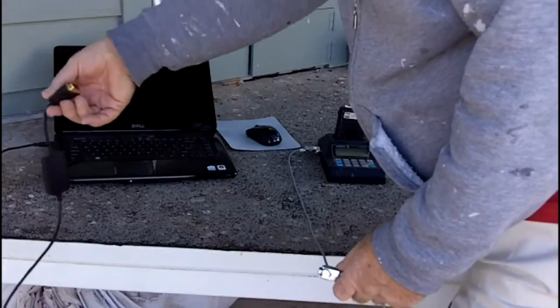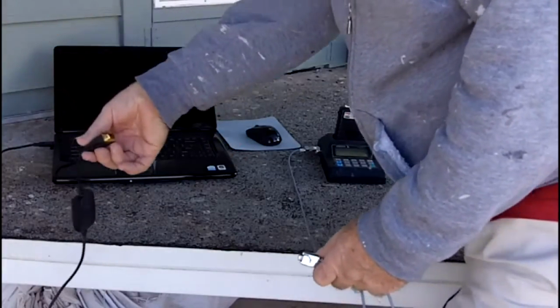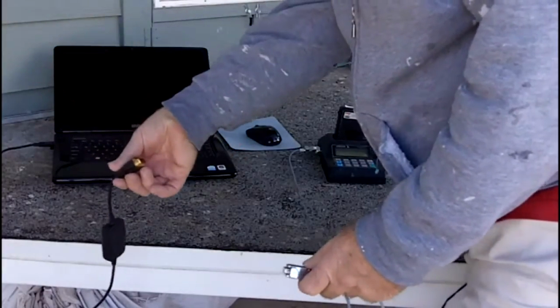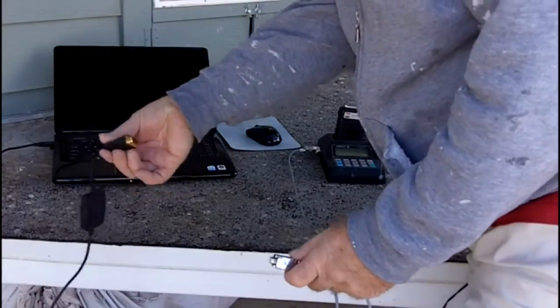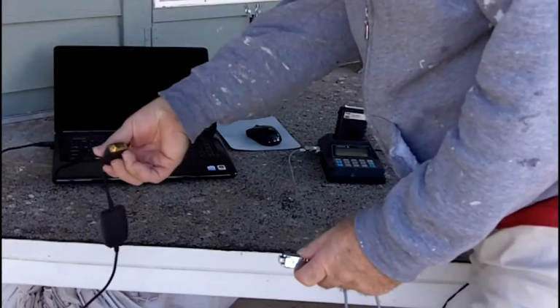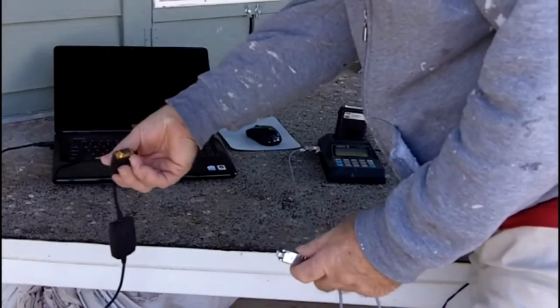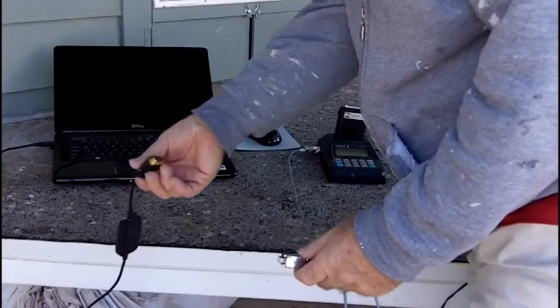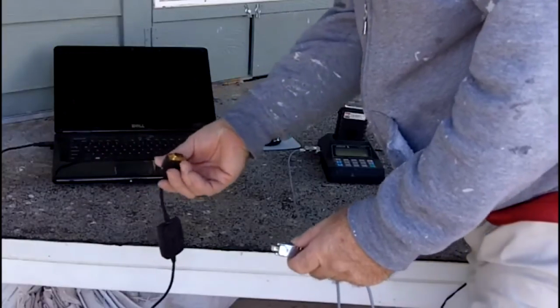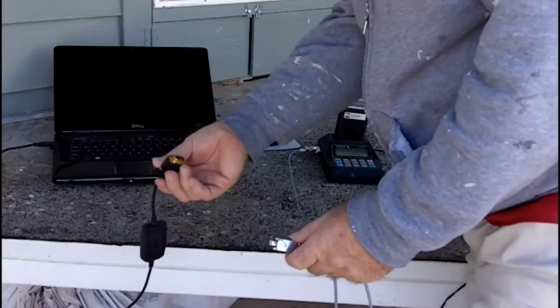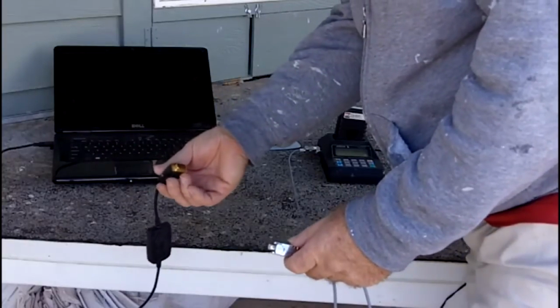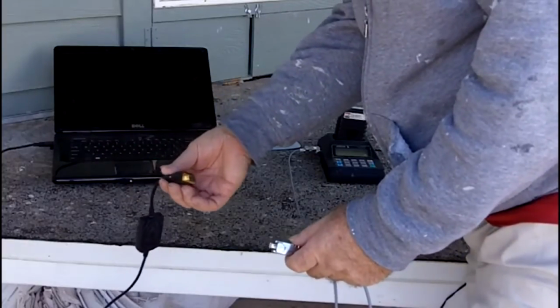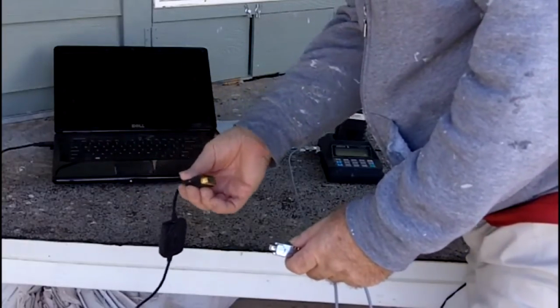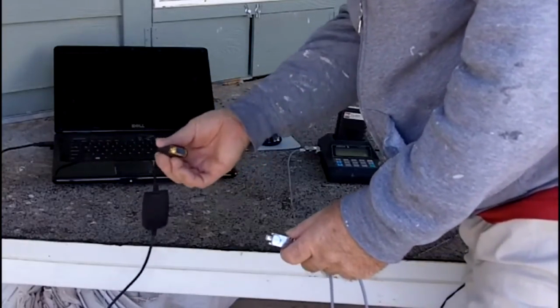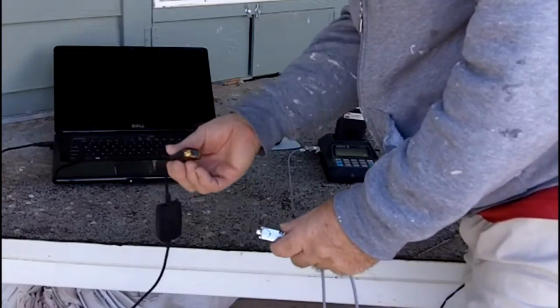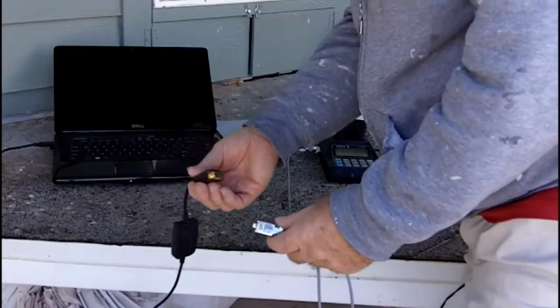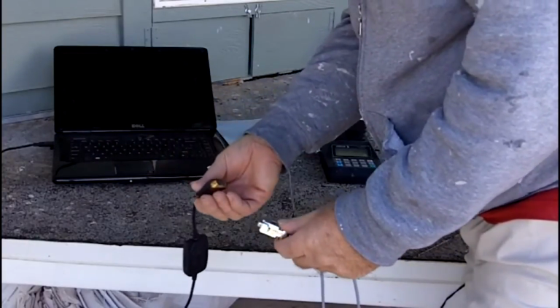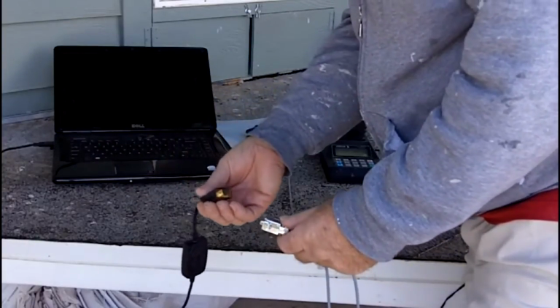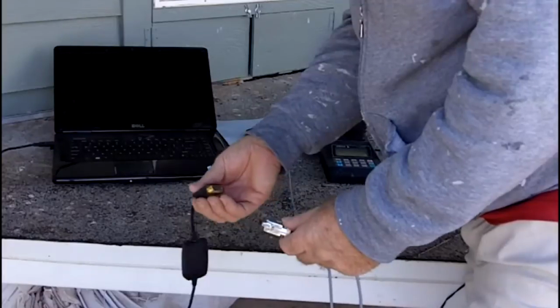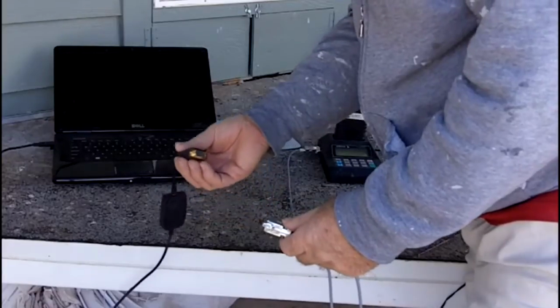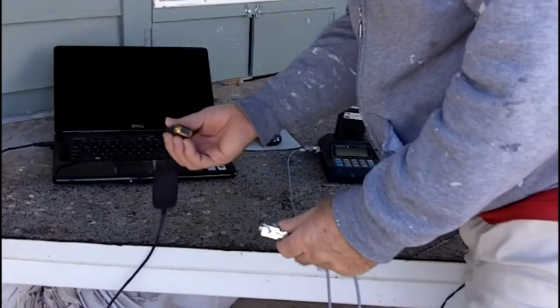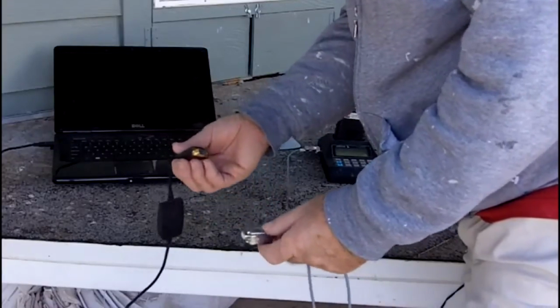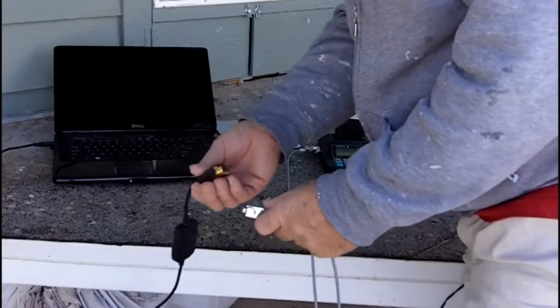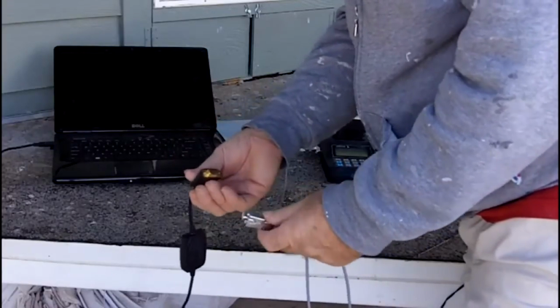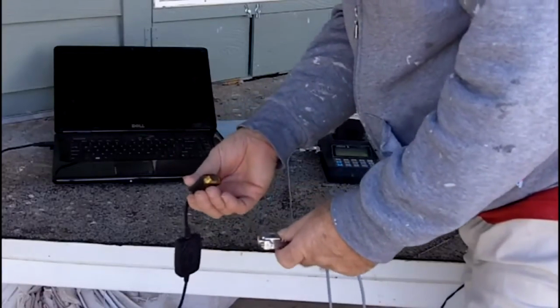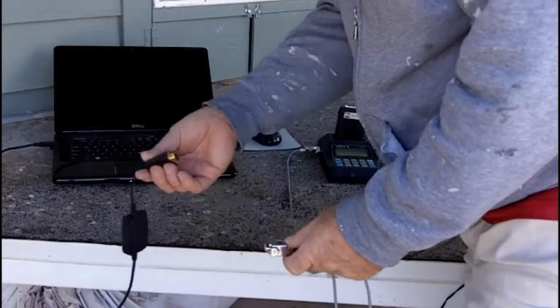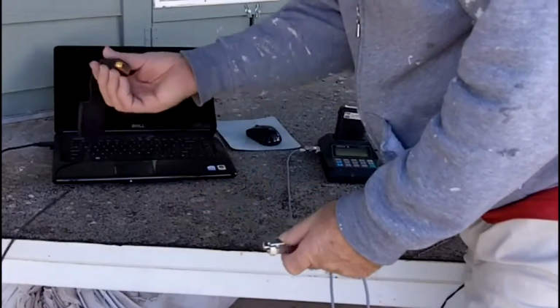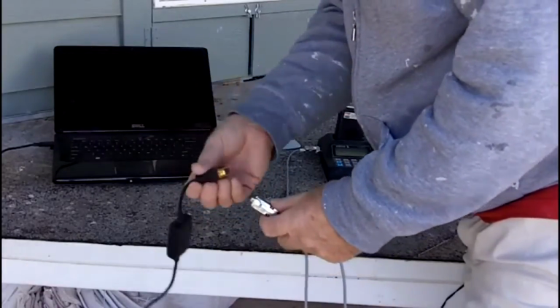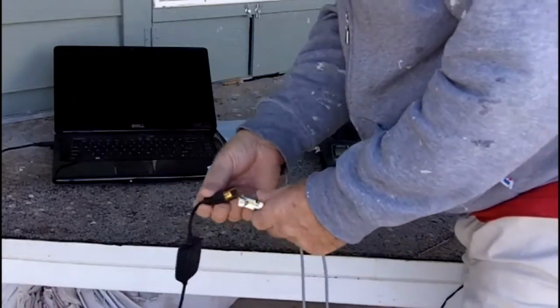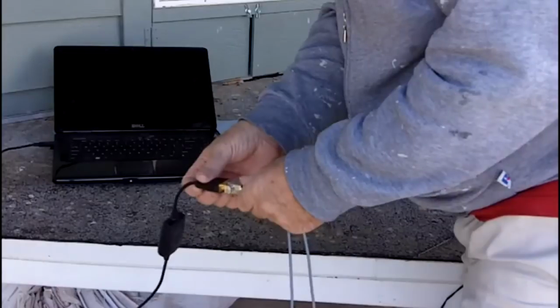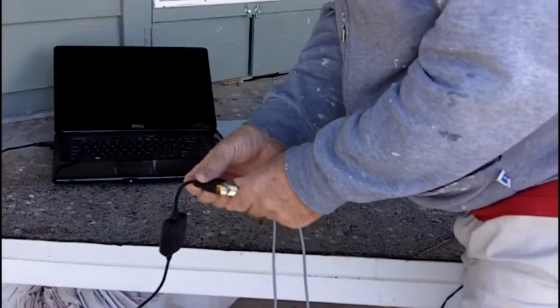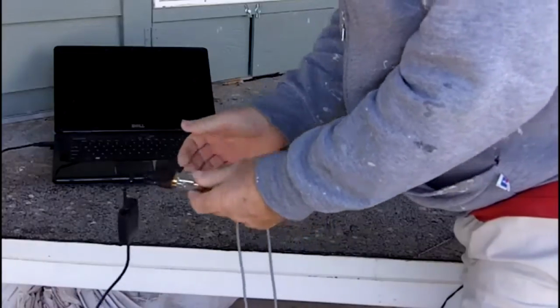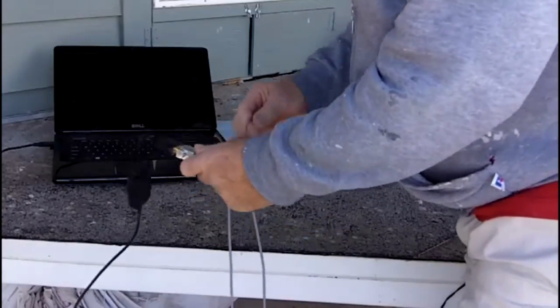They're about 30 bucks. I got this one at Radio Shack. It practically installs itself — you've got to put a CD in your CD-ROM and install a driver for it, and then you just plug it in.